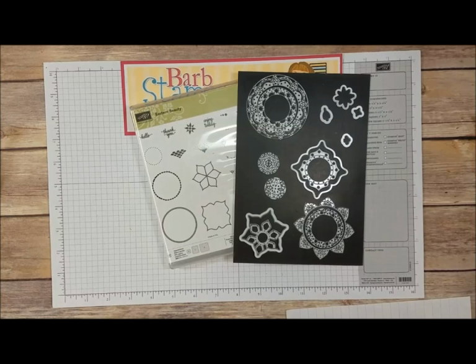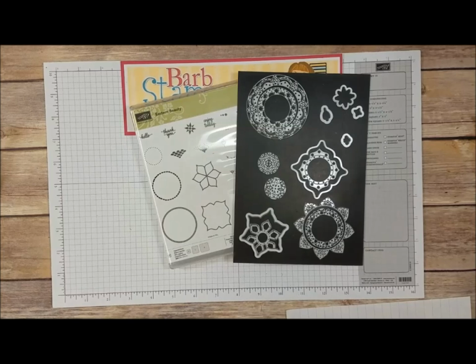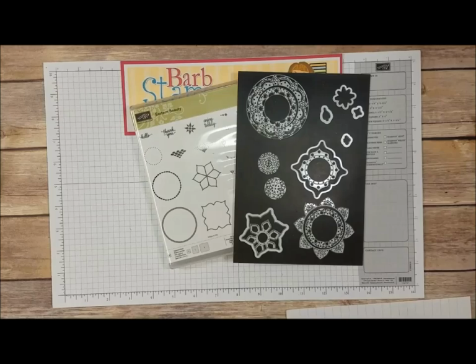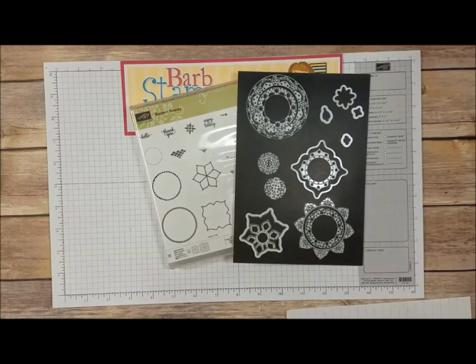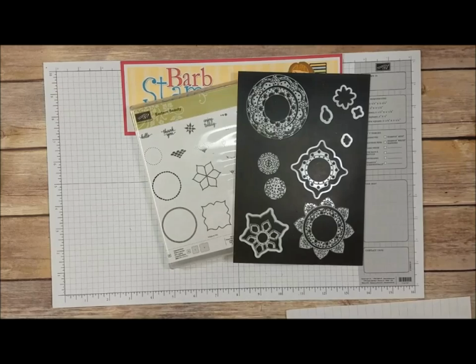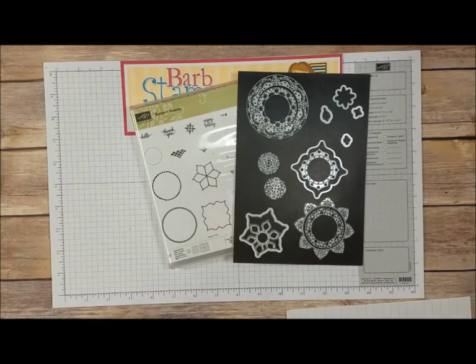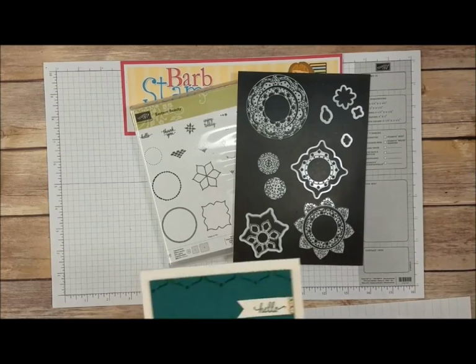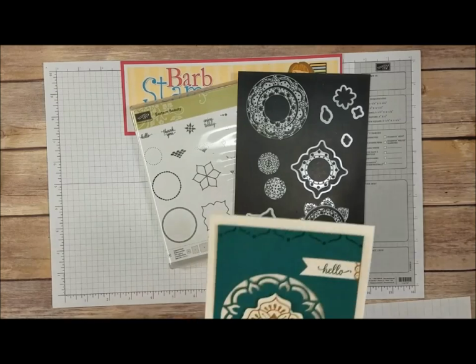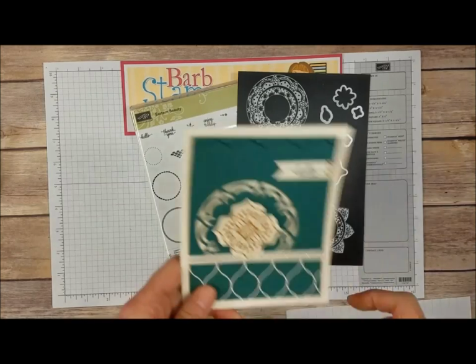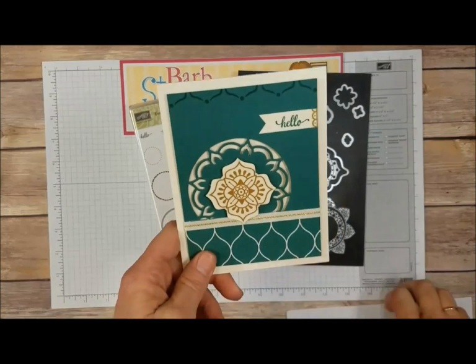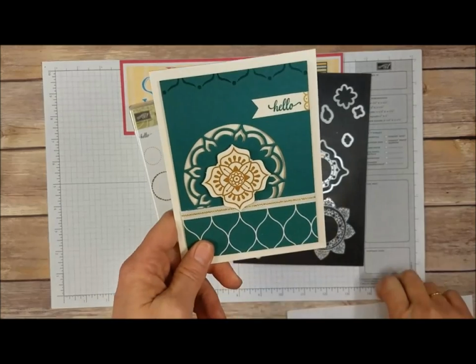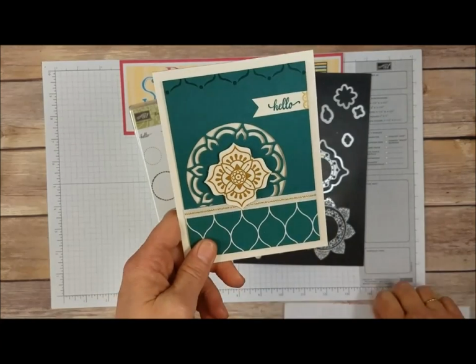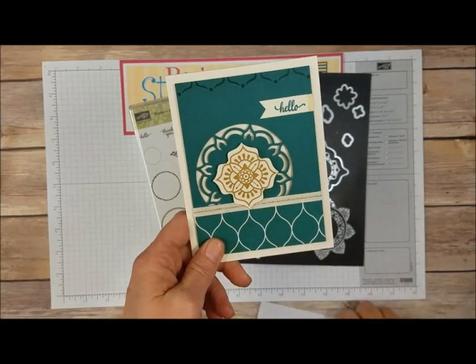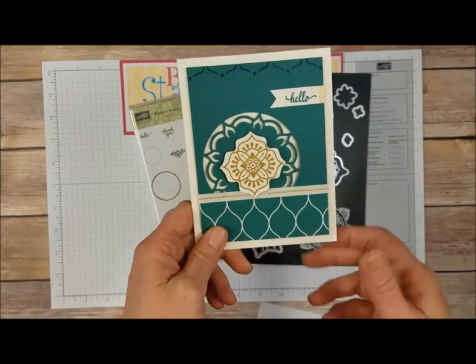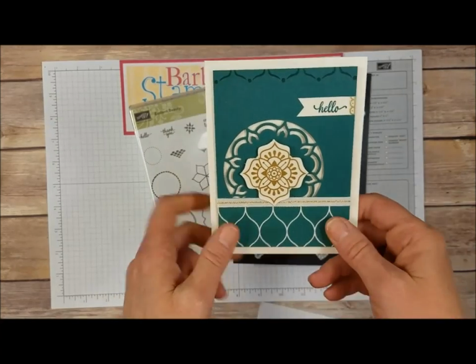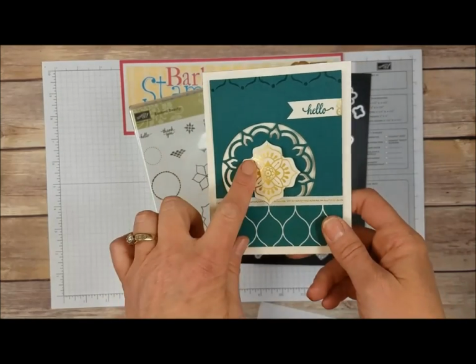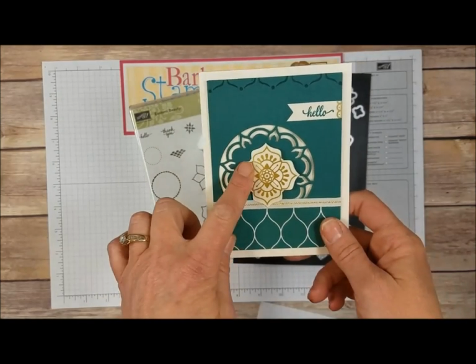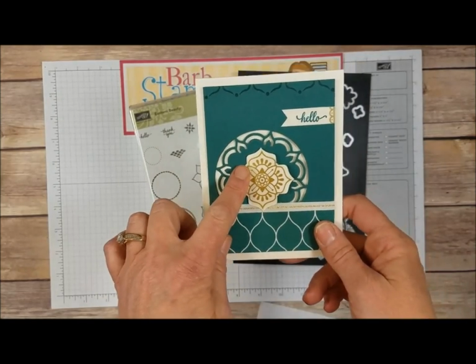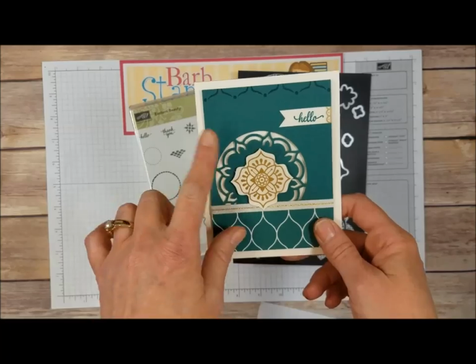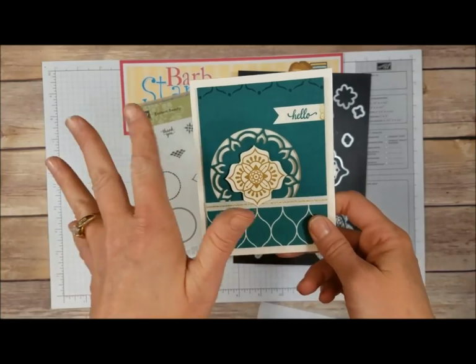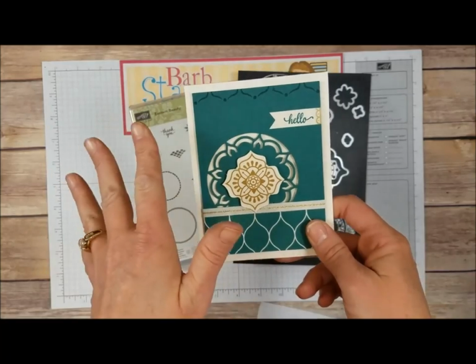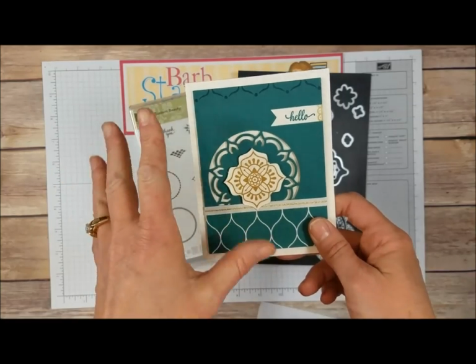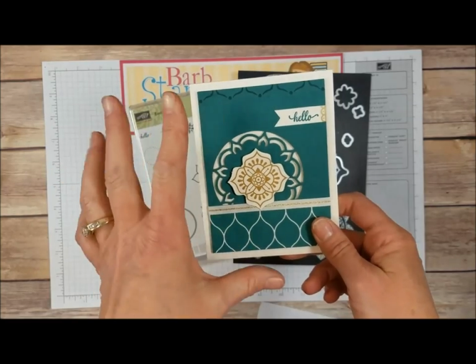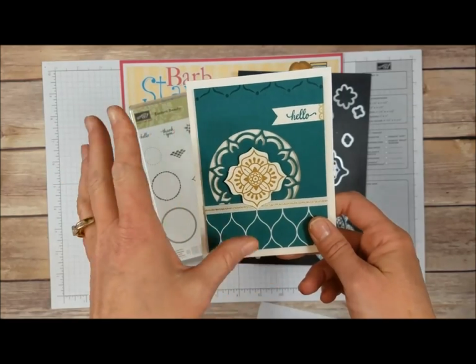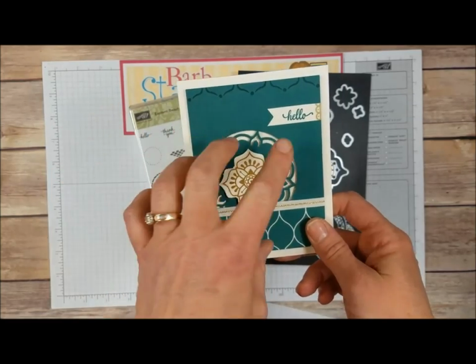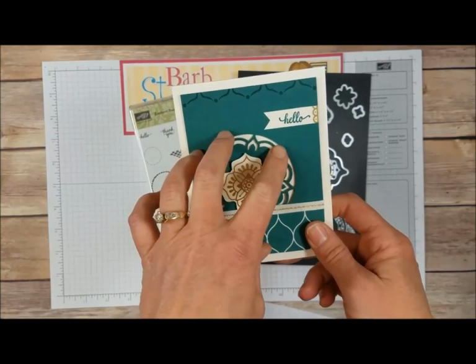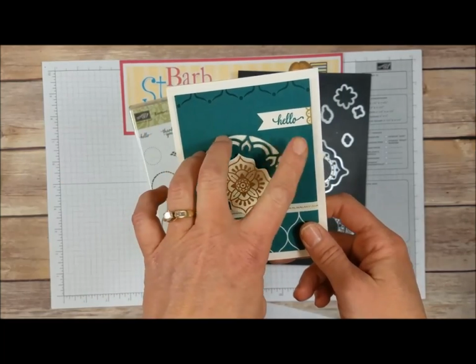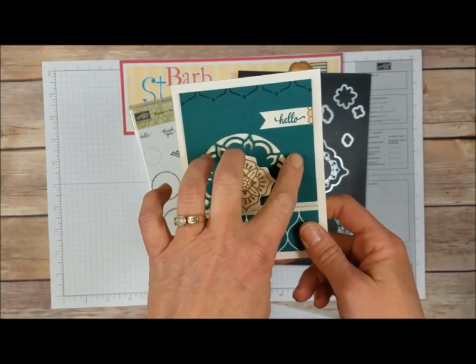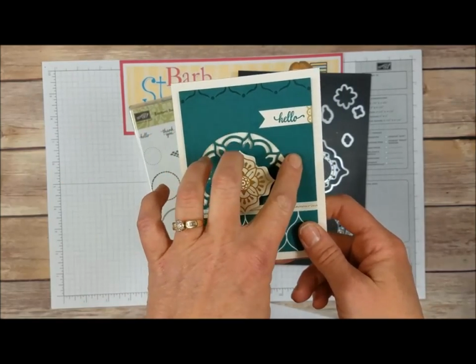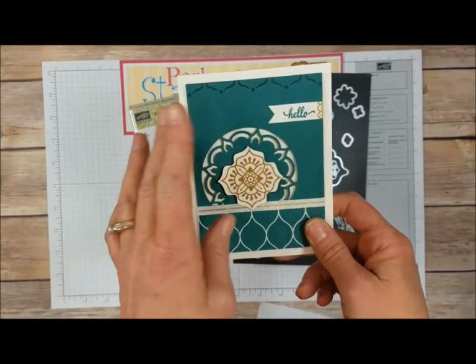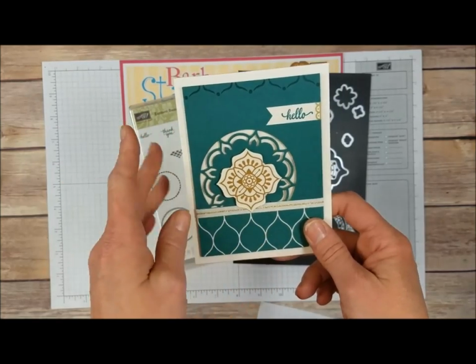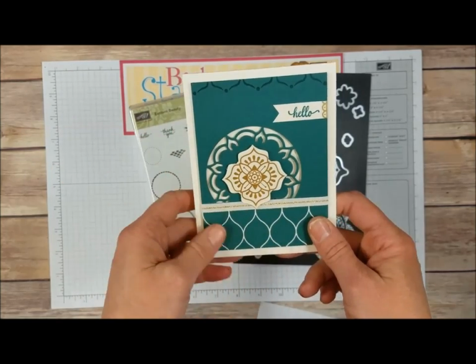Hello there! Welcome to another Barb Stamps video. Today we are going to make this card, but we're going to make it in Dapper Denim rather than the Tranquil Tide that I've done it in here.